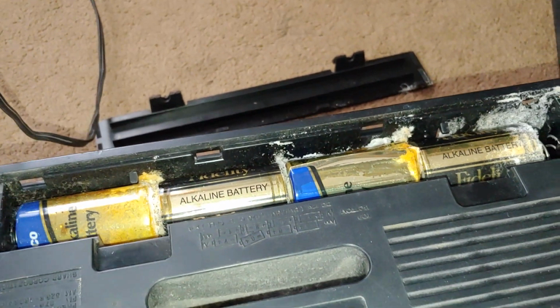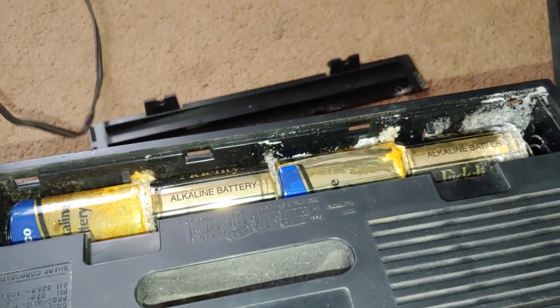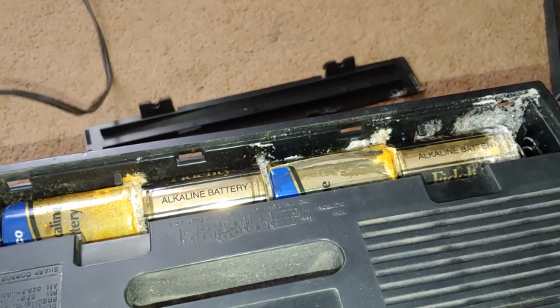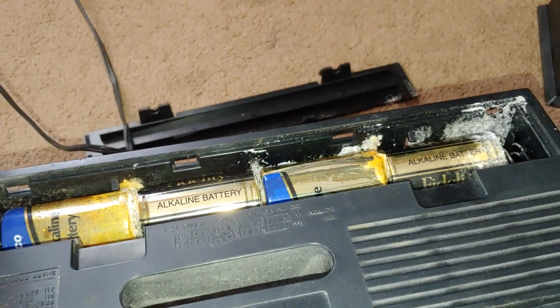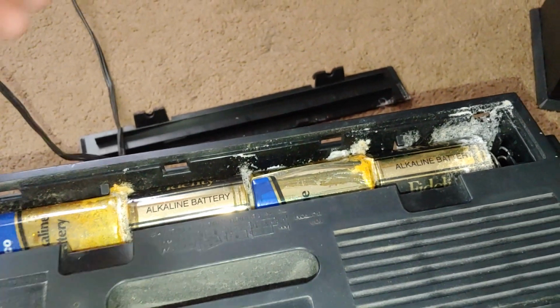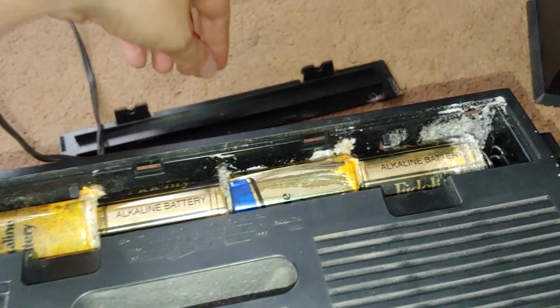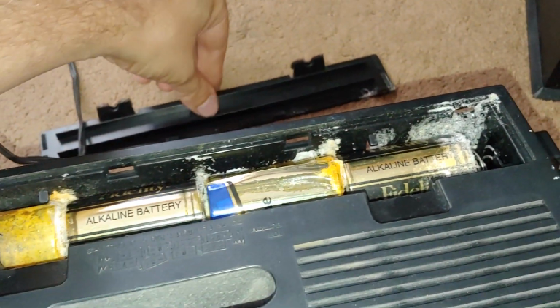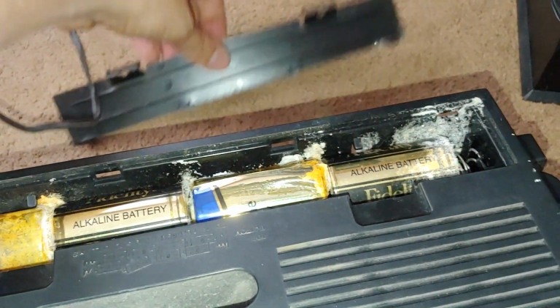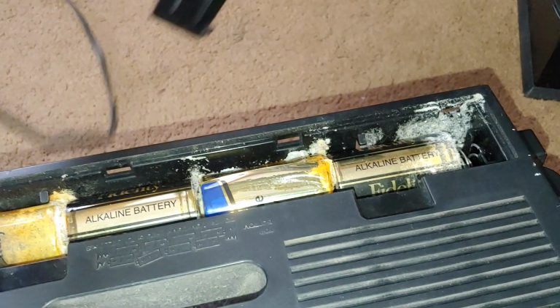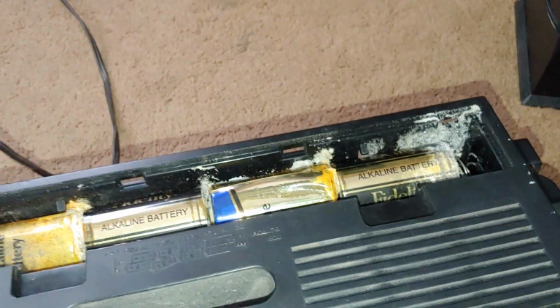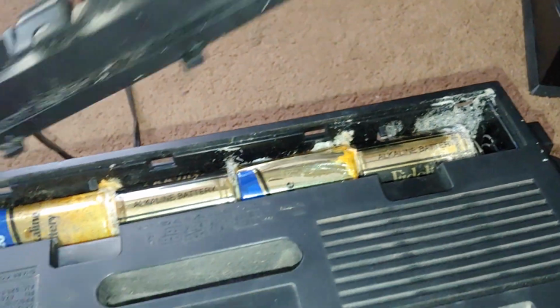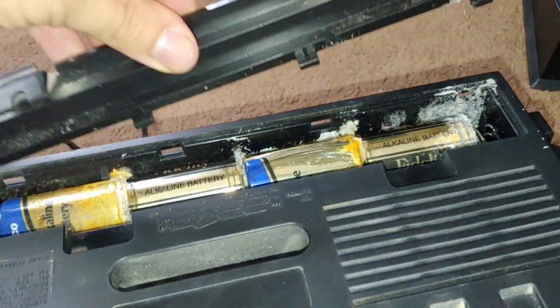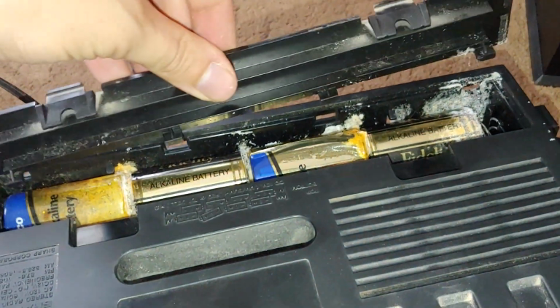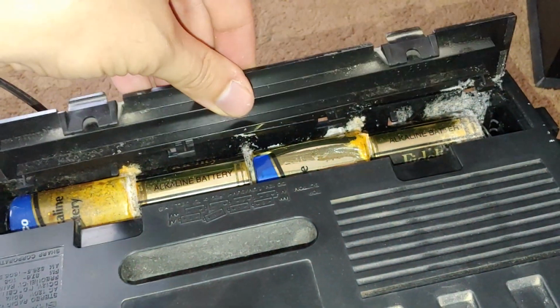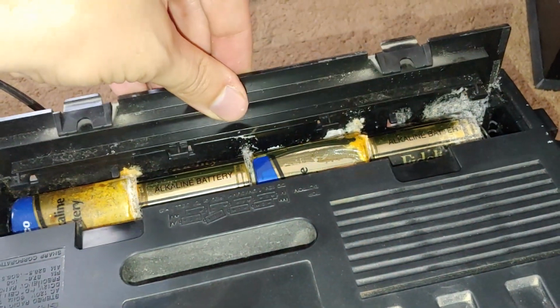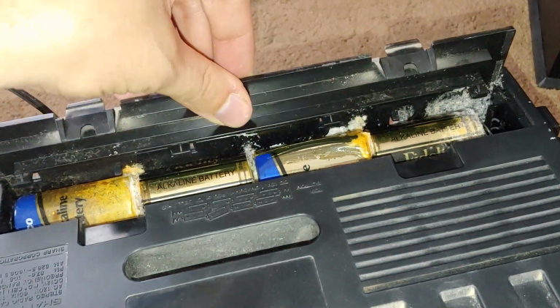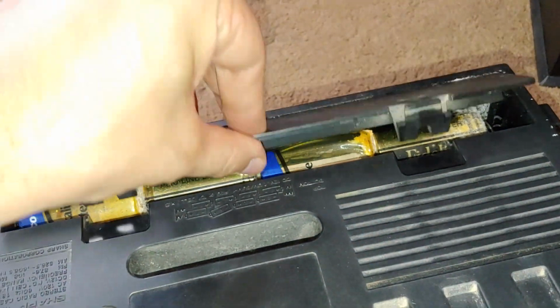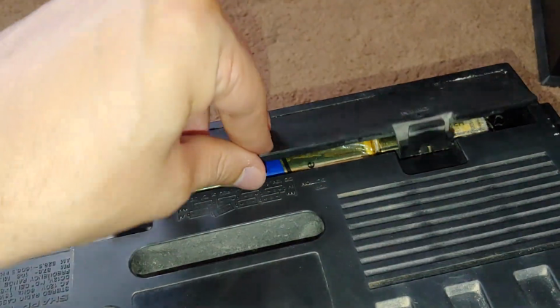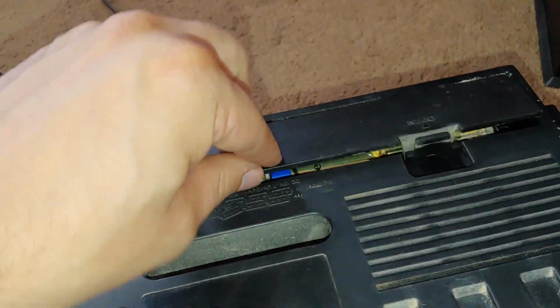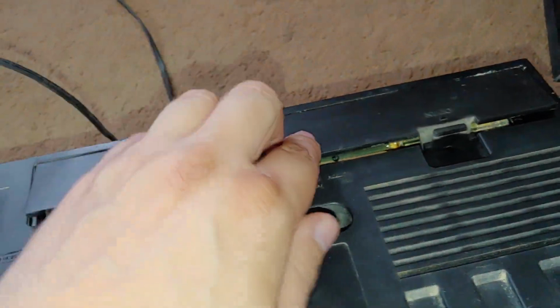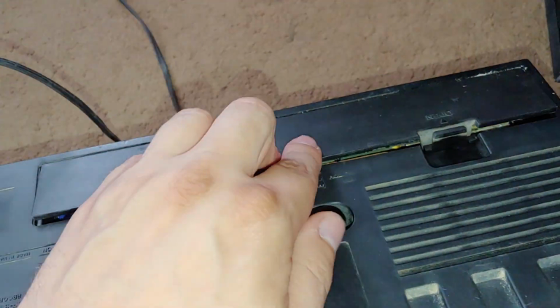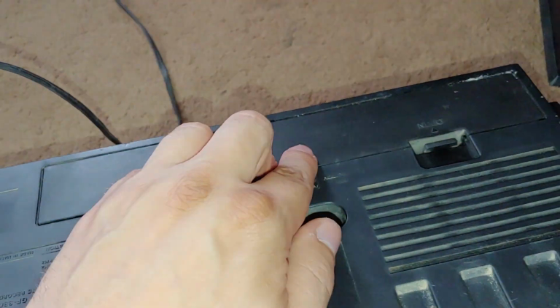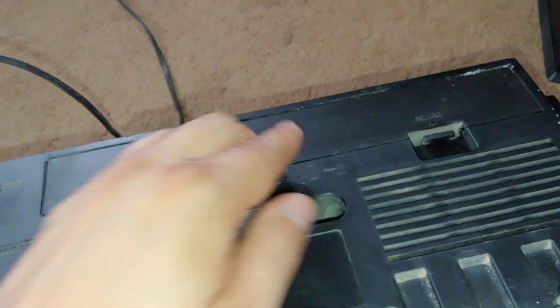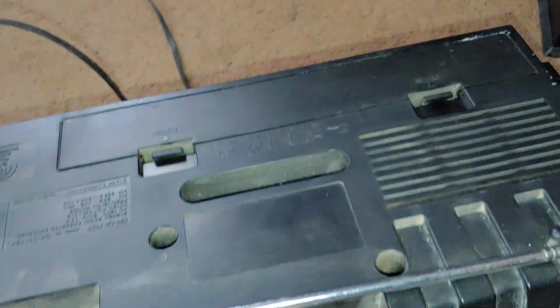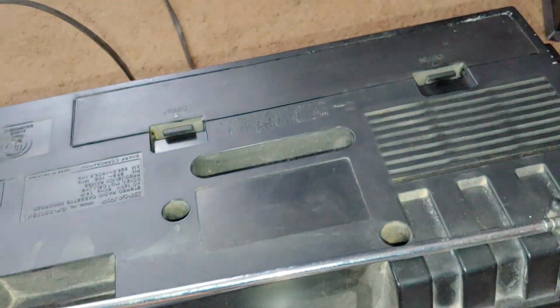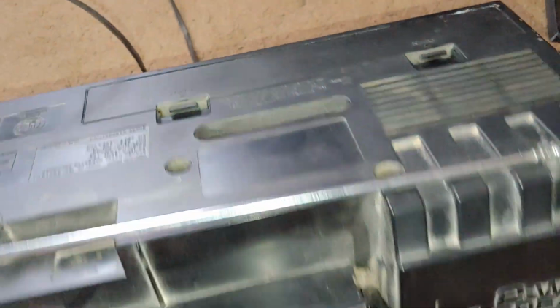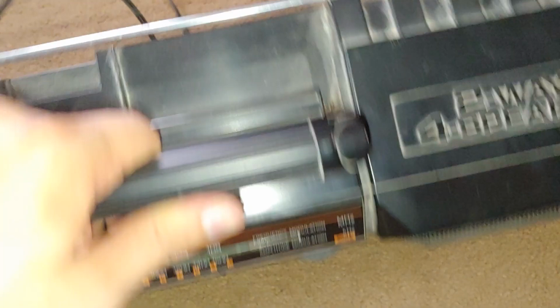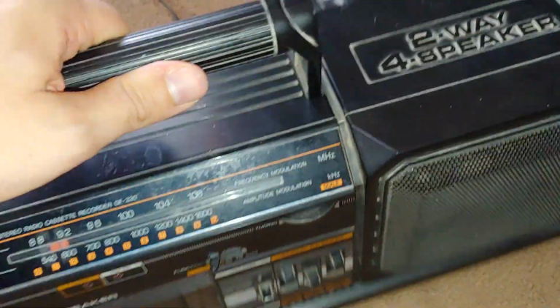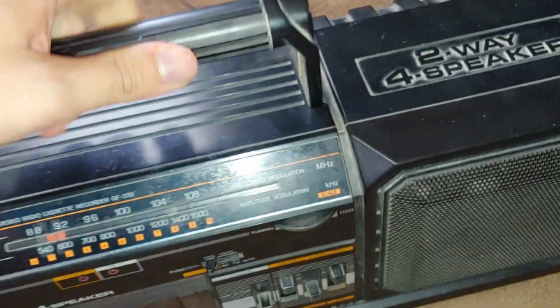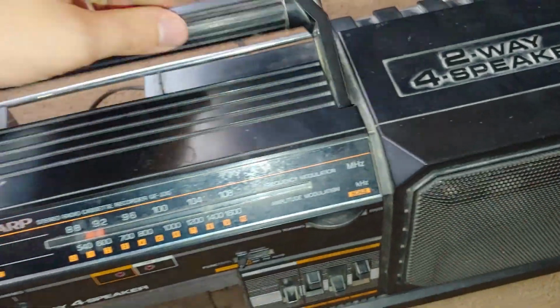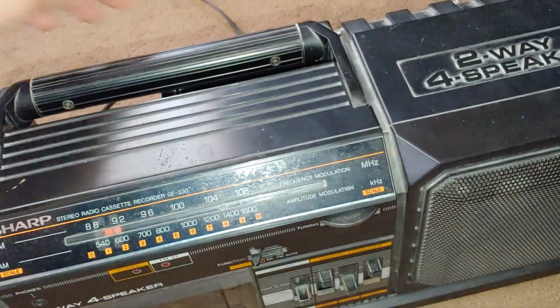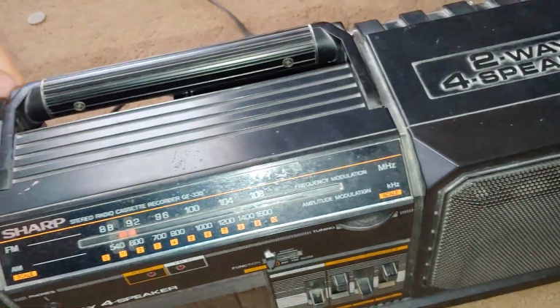I don't know why people leave batteries in things like this. I mean, seriously, it's not that hard to take them out when you're not using the unit over a long period of time.